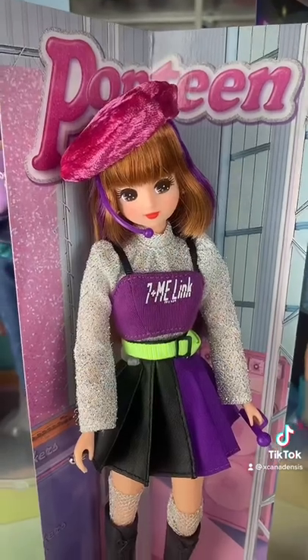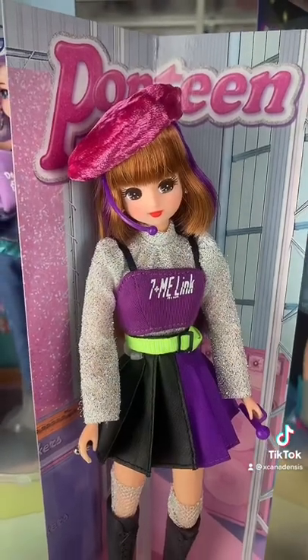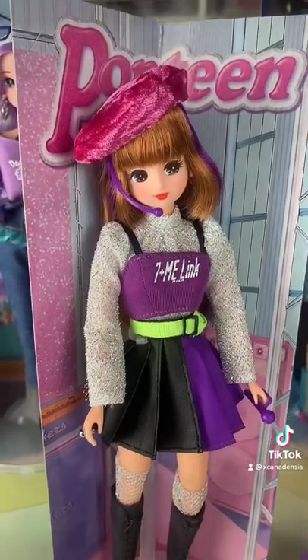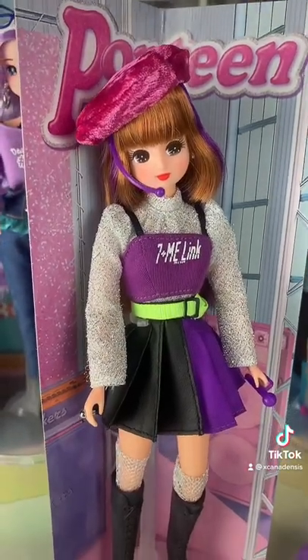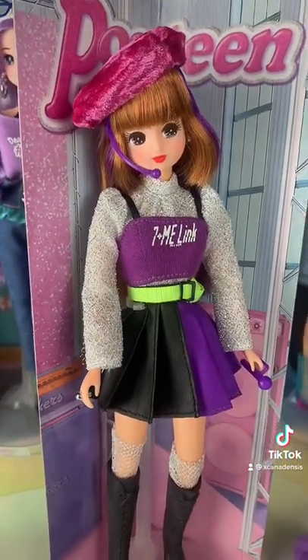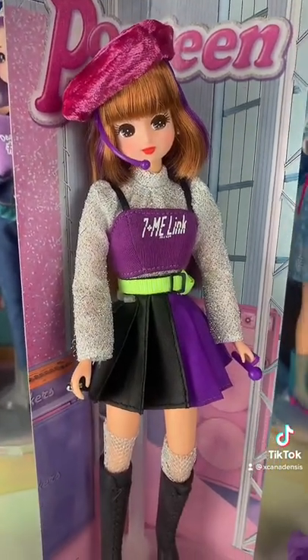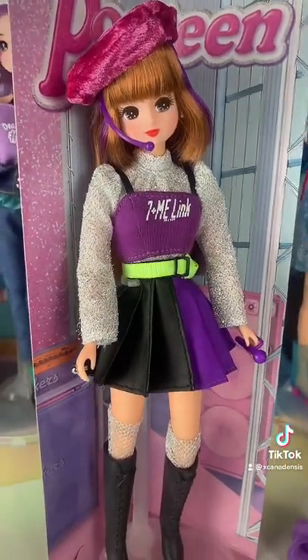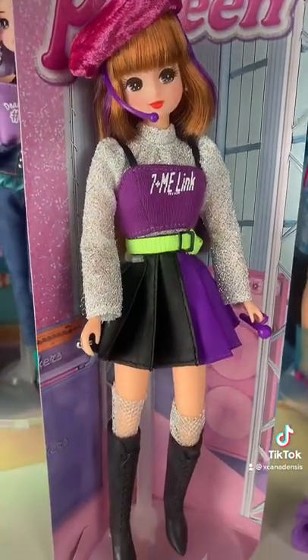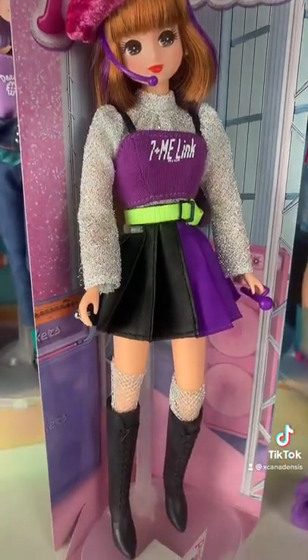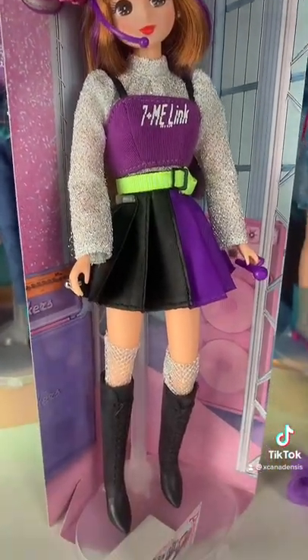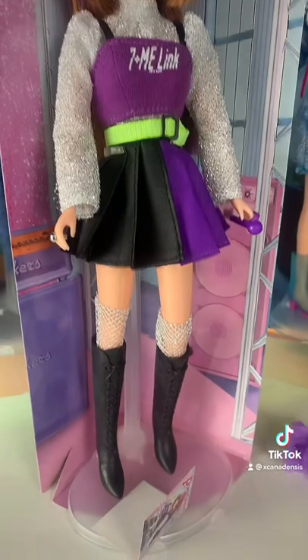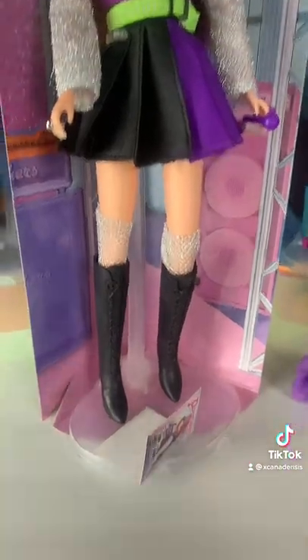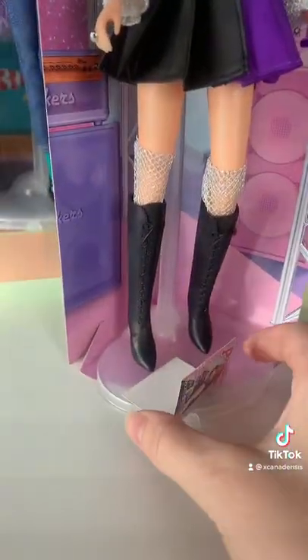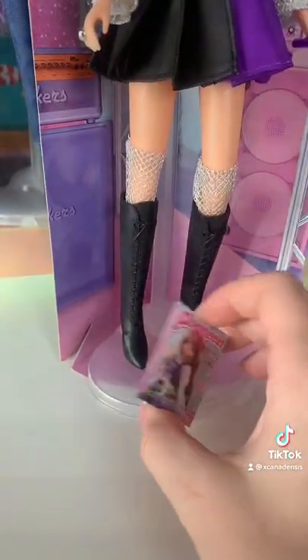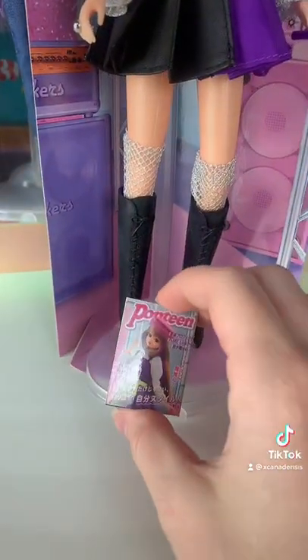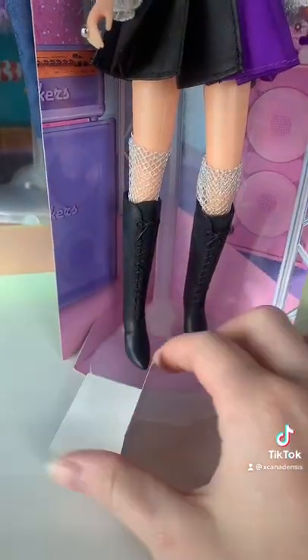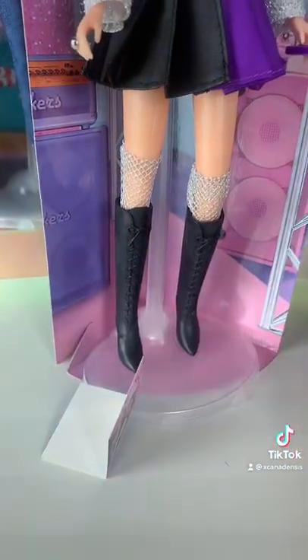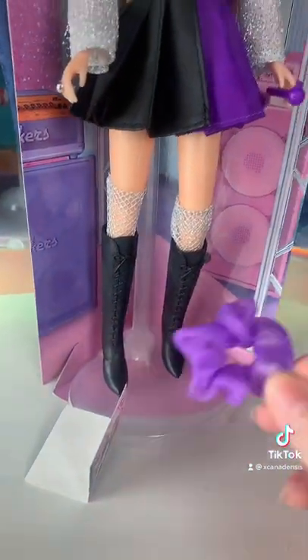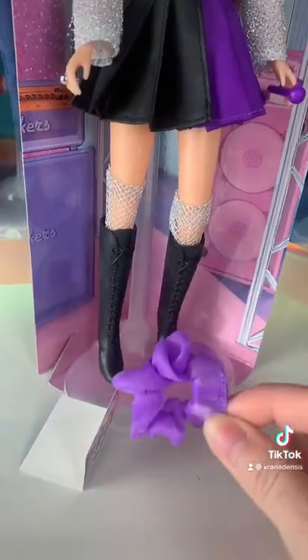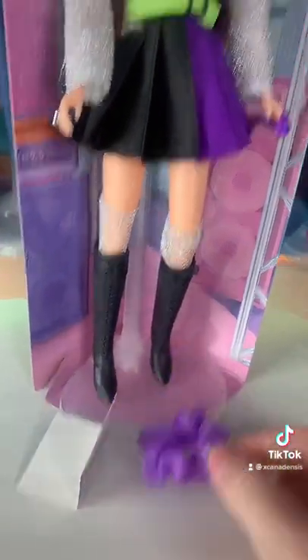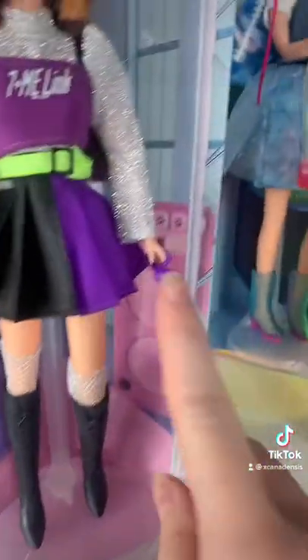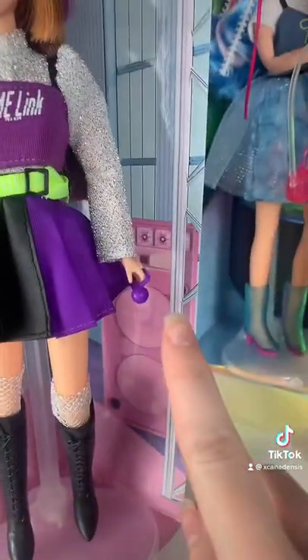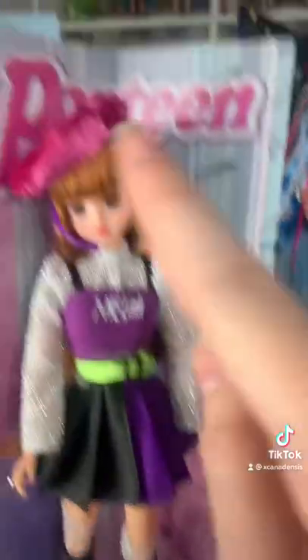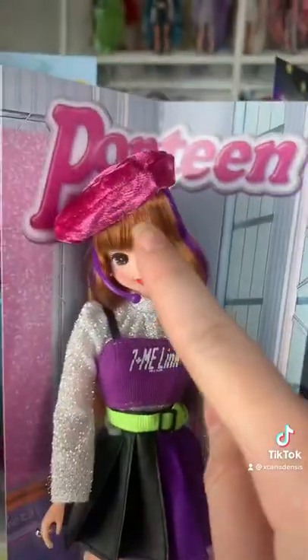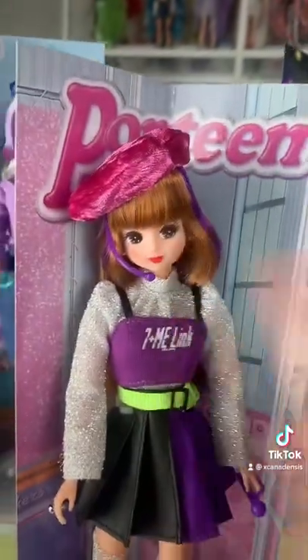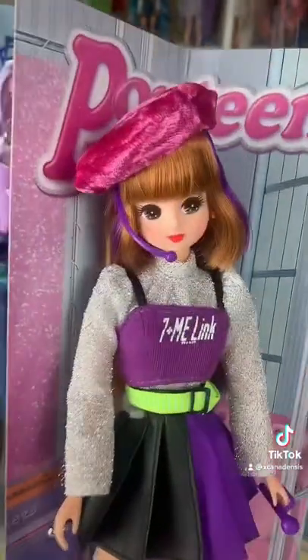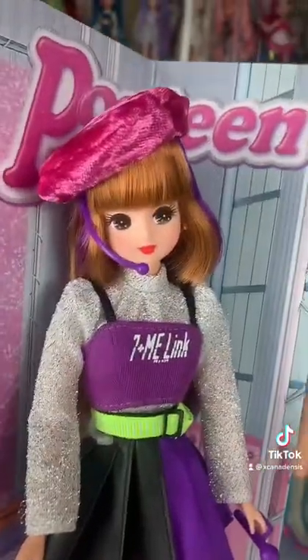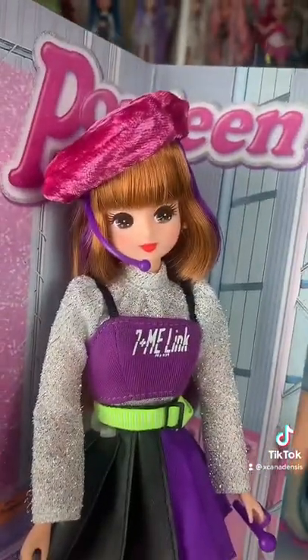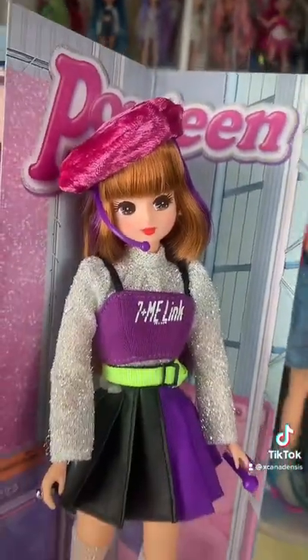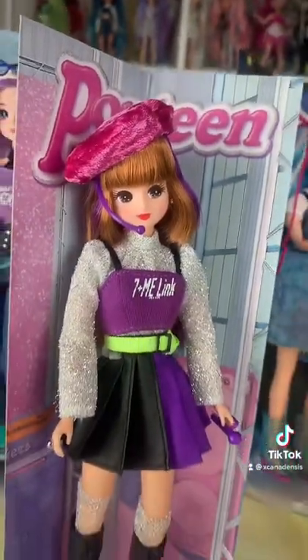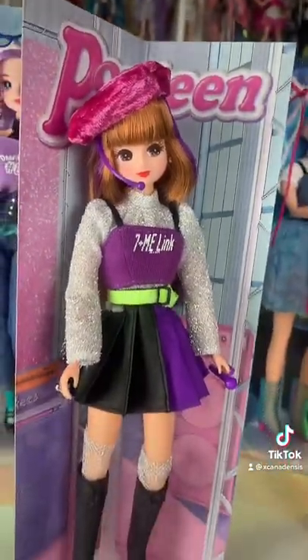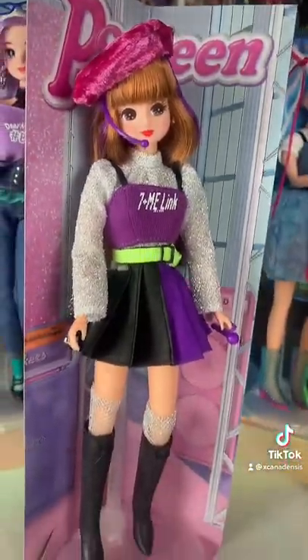Most hashtag leaky dolls come with a bunch of extra accessories. This is an earlier one named Popteen, and she has this cute little magazine, a little scrunchie, a microphone, a hat, and a little headset. I think she's meant to be a J-pop idol. I really like her.